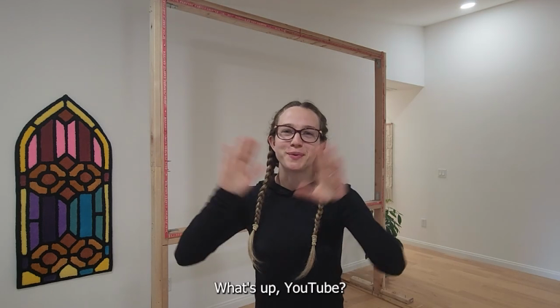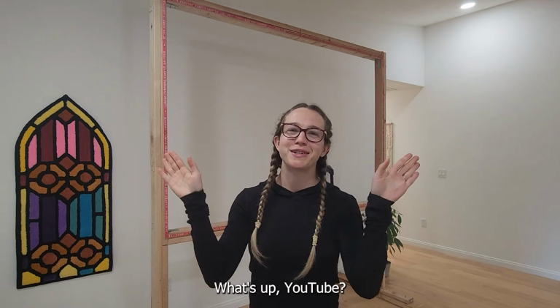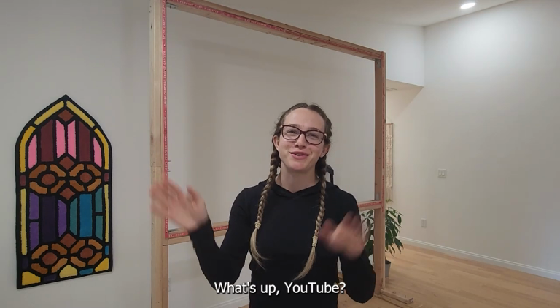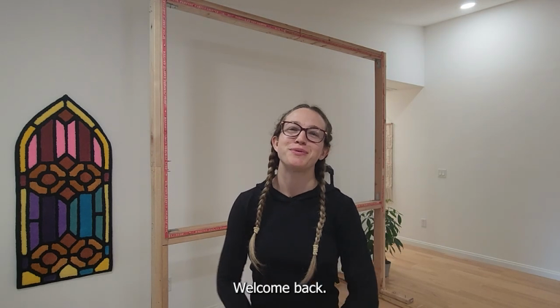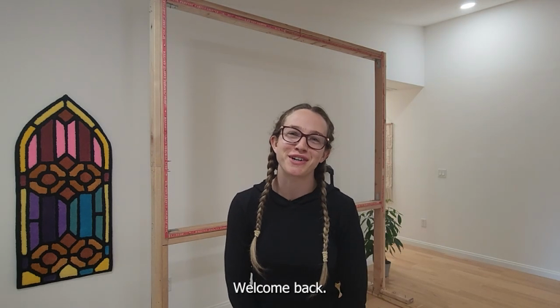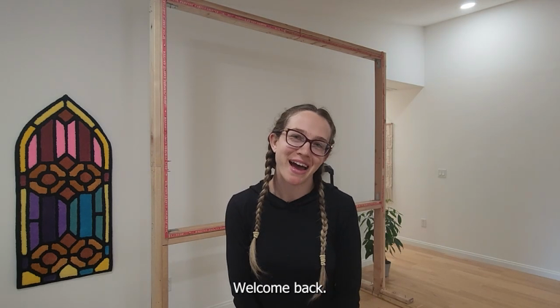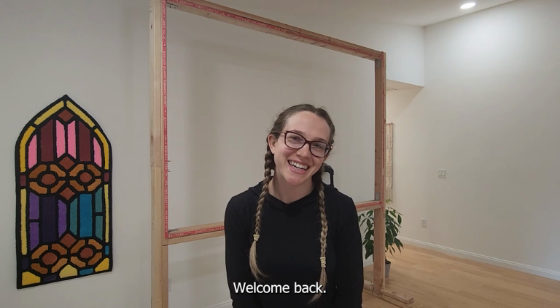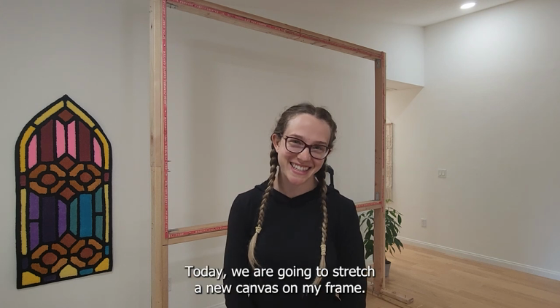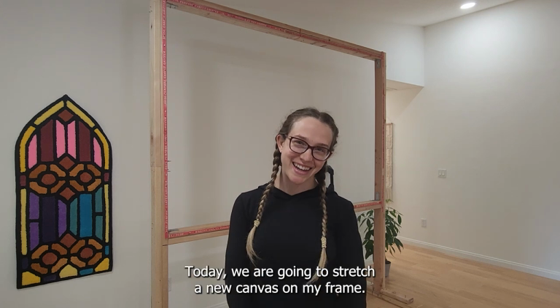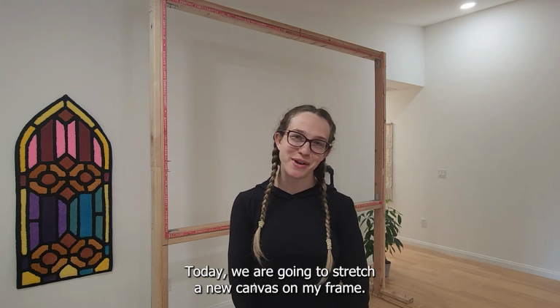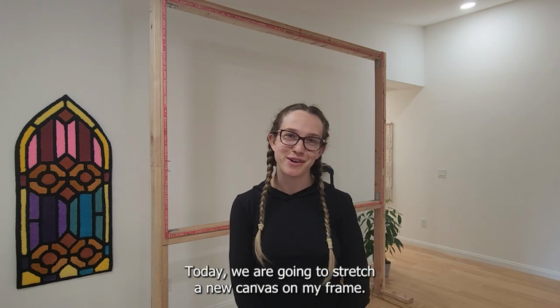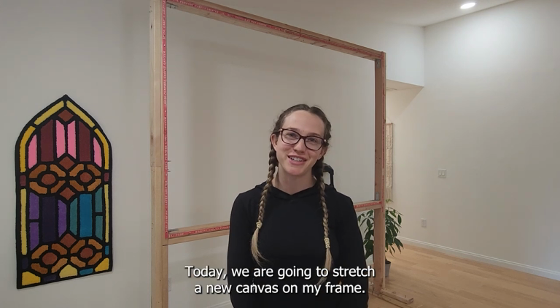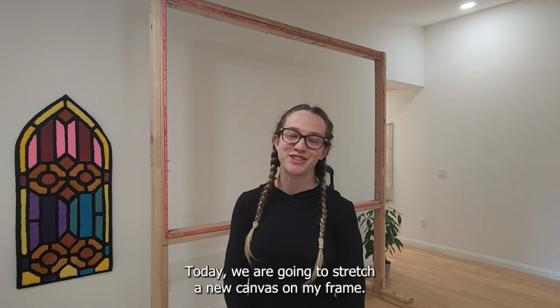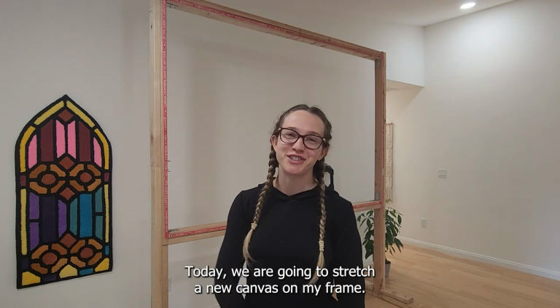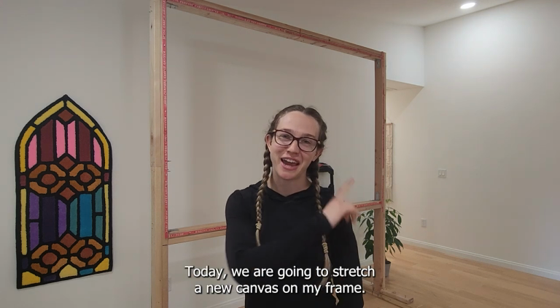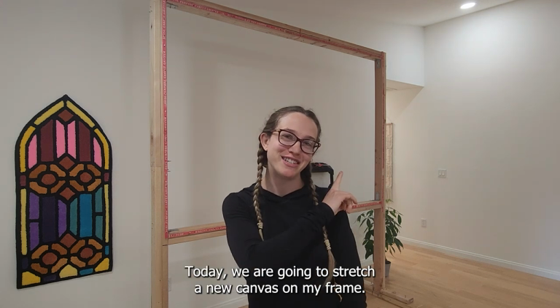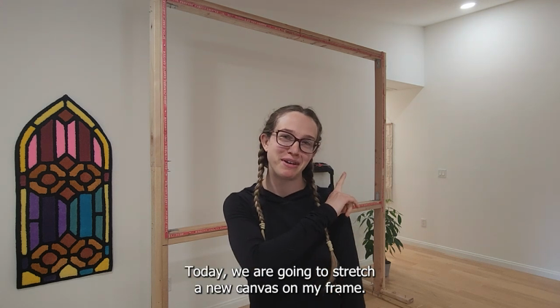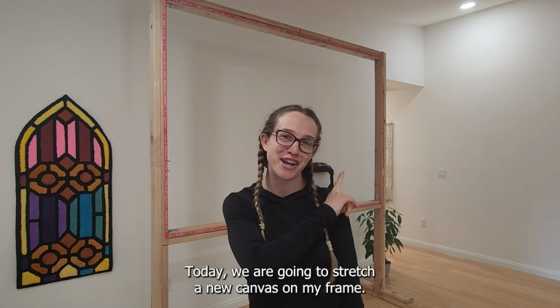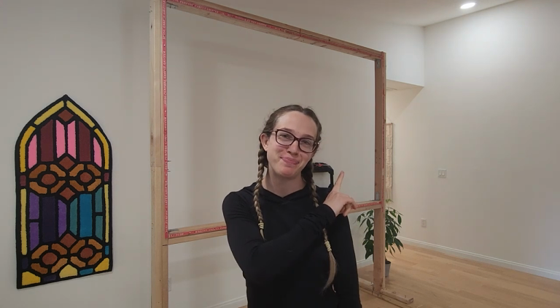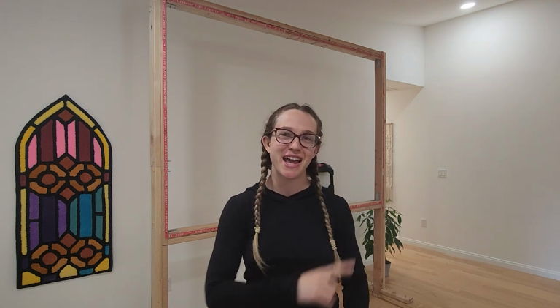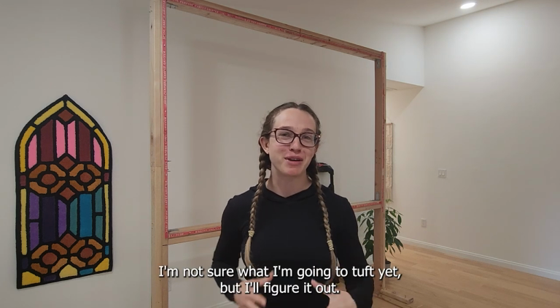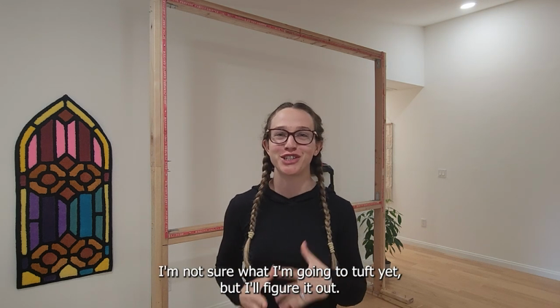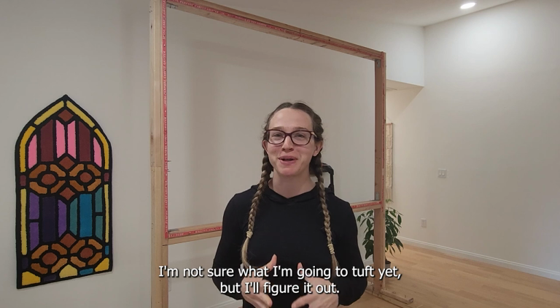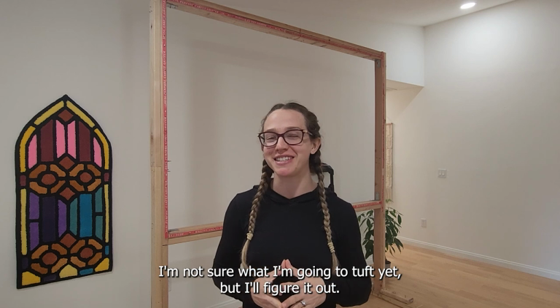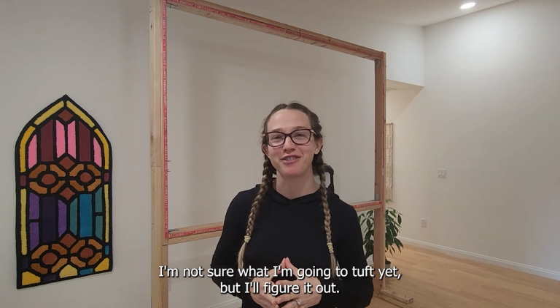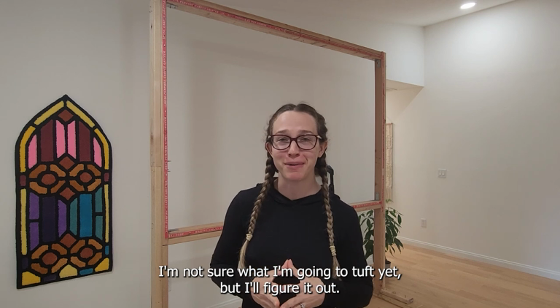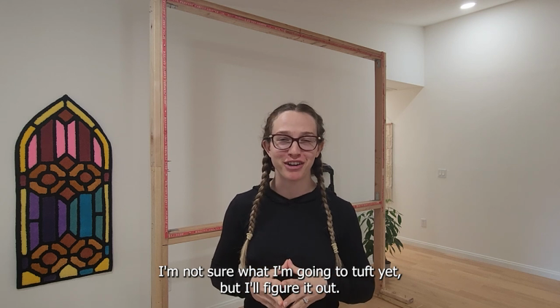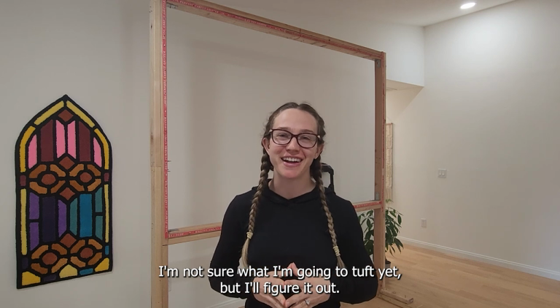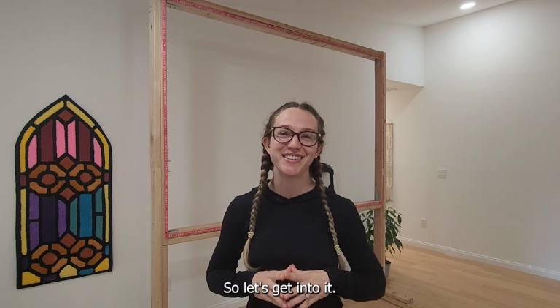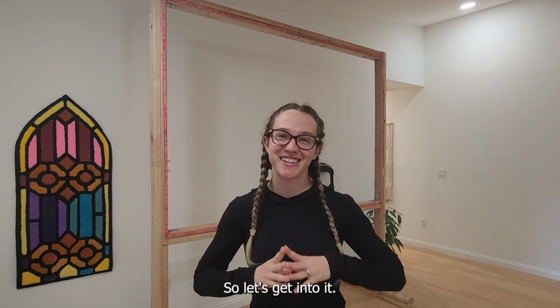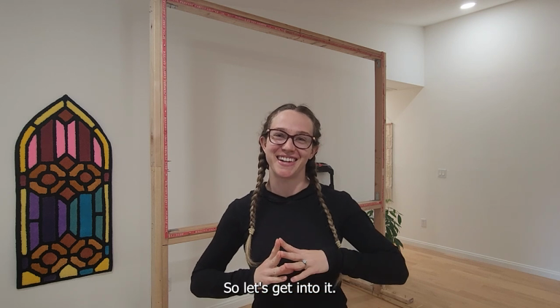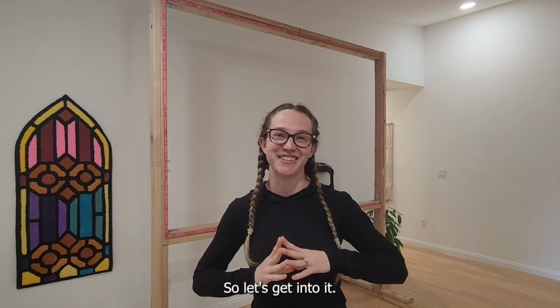What's up YouTube? Welcome back. Today we are going to stretch a new canvas on my frame. I'm not sure what I'm going to tuft yet, but I'll figure it out. So let's get into it.